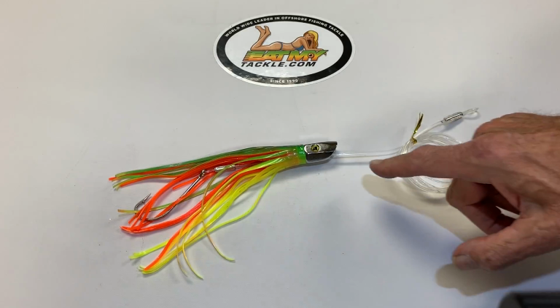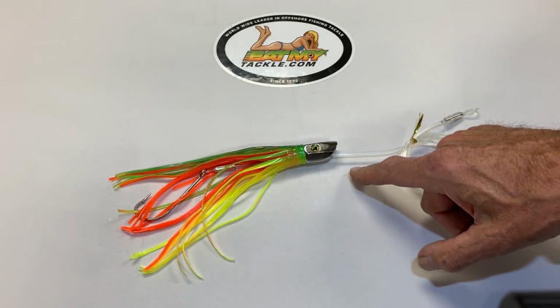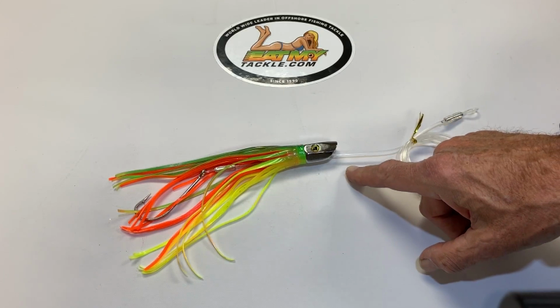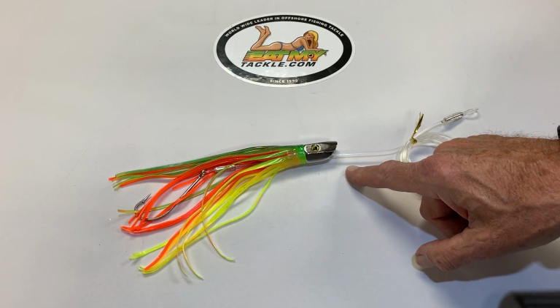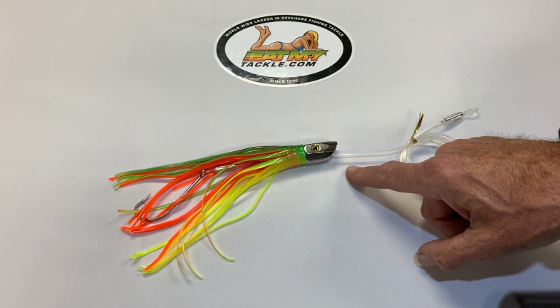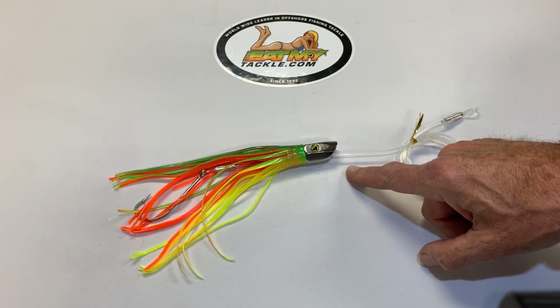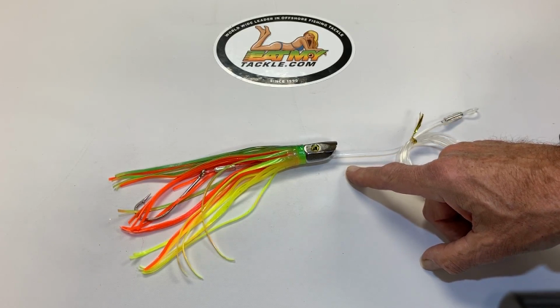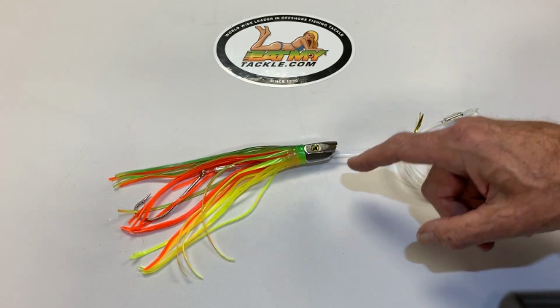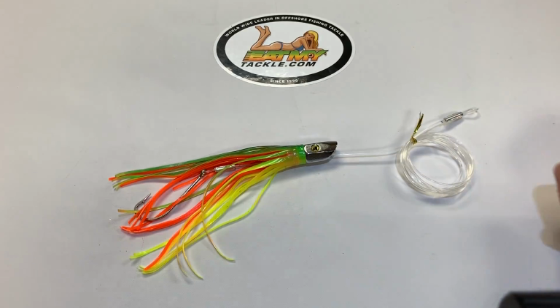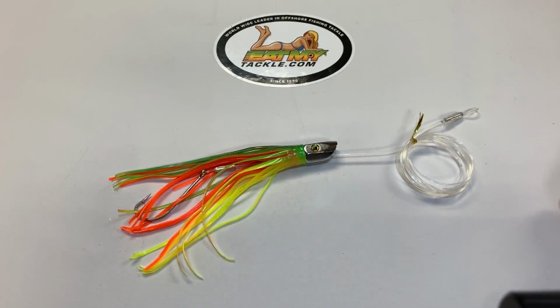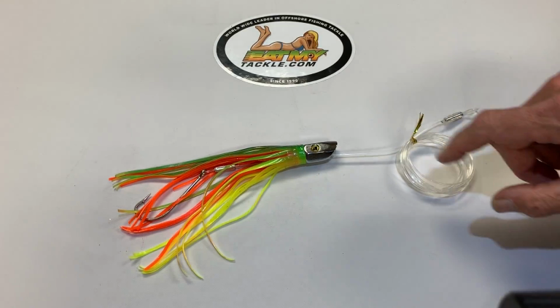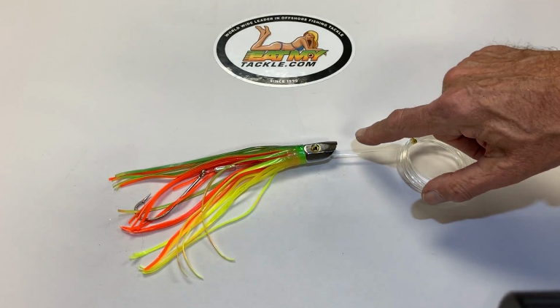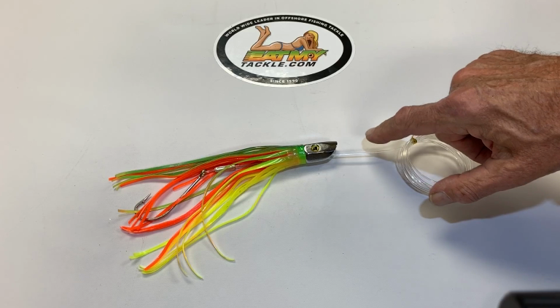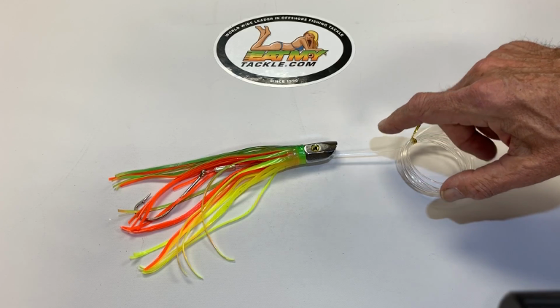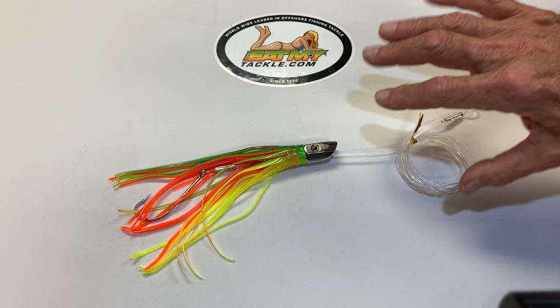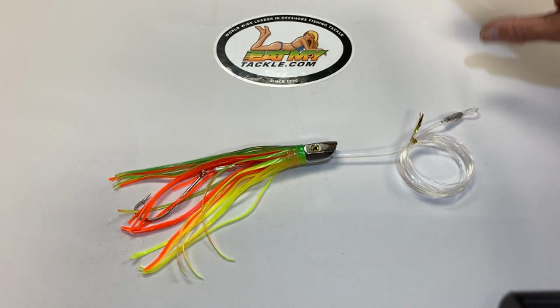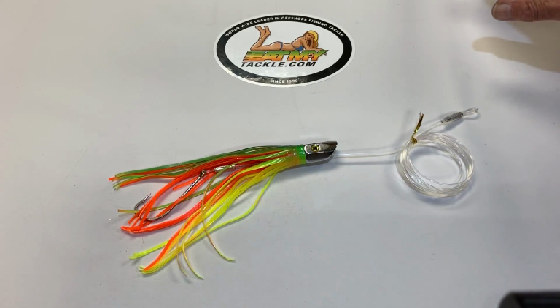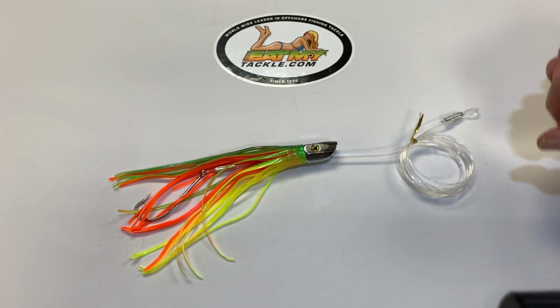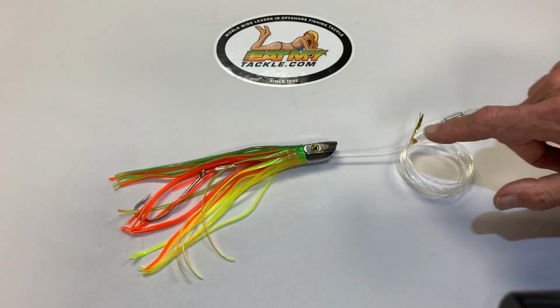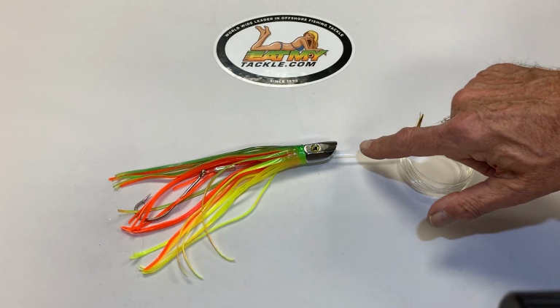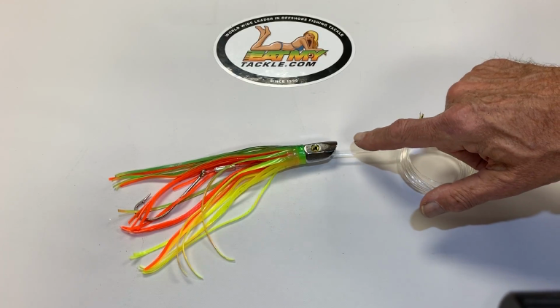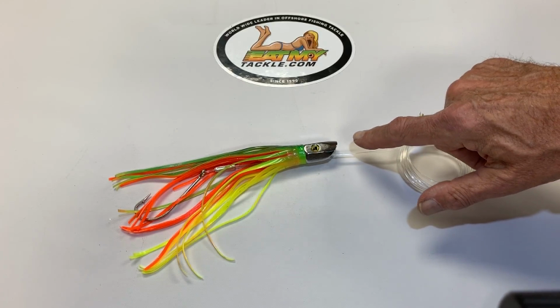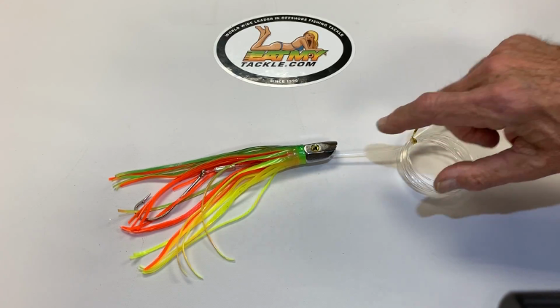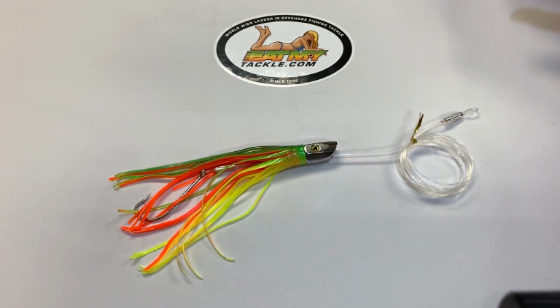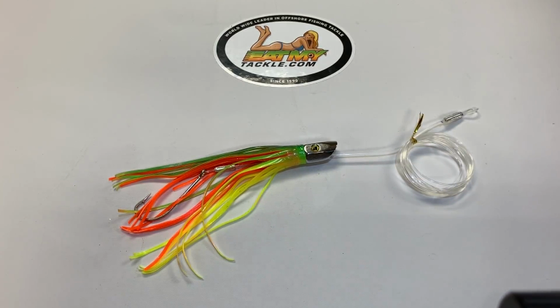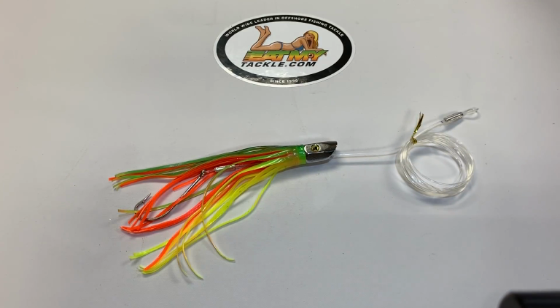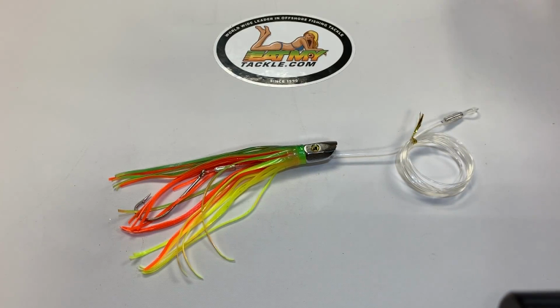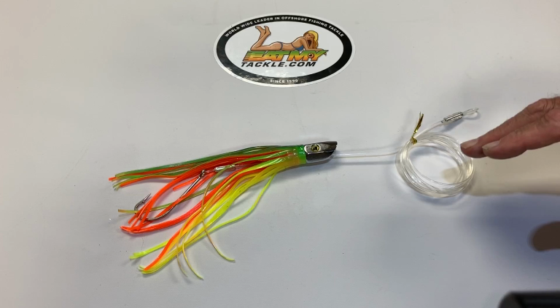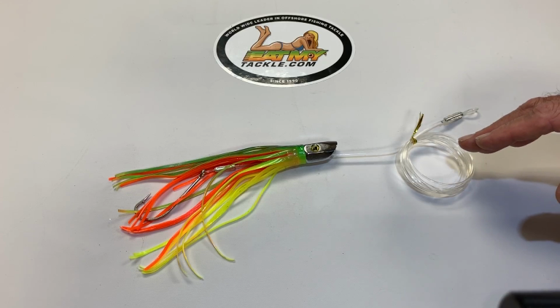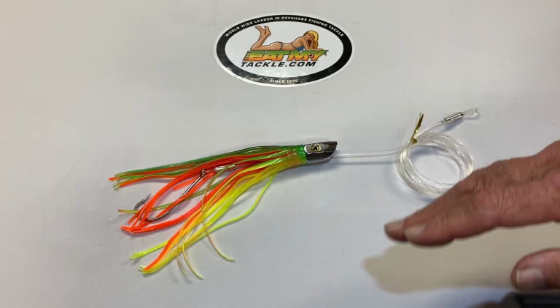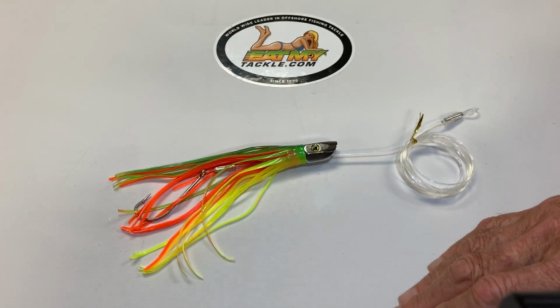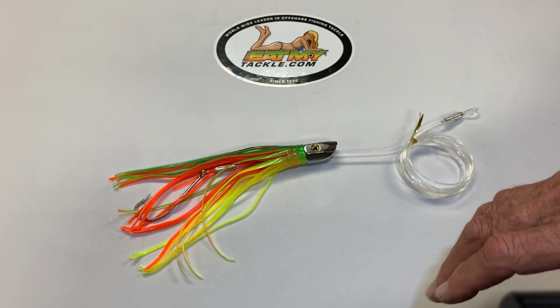You can rig it through the hole in the bottom — what's it do? It pulls it down. If you've got a small boat and you want to spread it out, rig it through the hole on the right and the lure is going to go to the right. Rig it on the left, it'll go to the left.